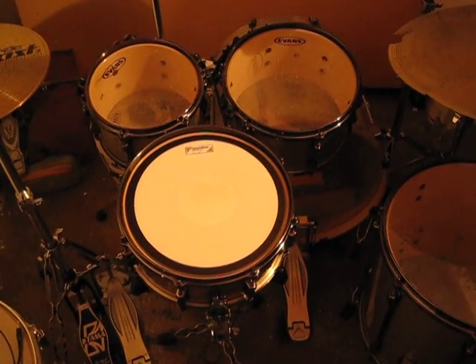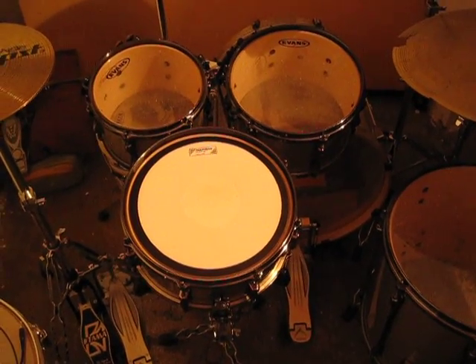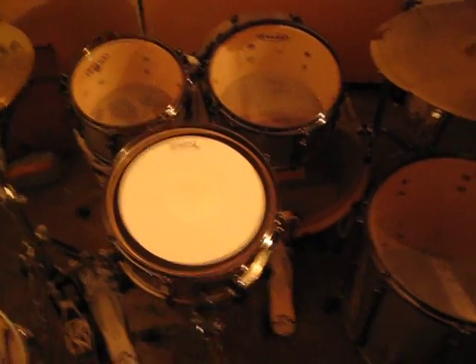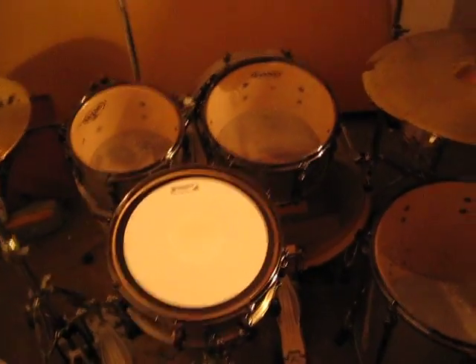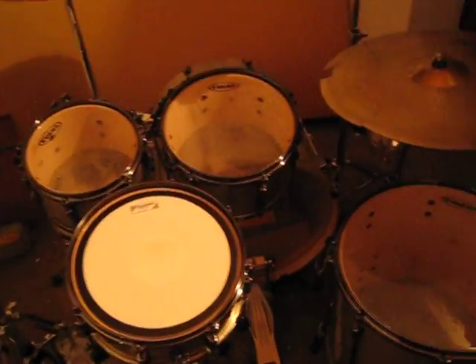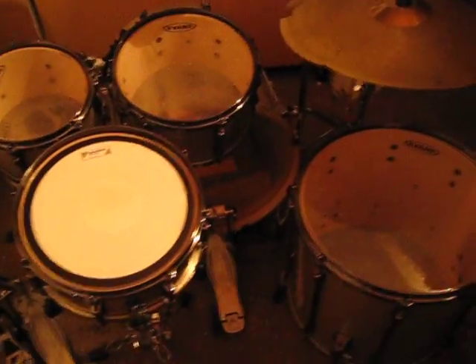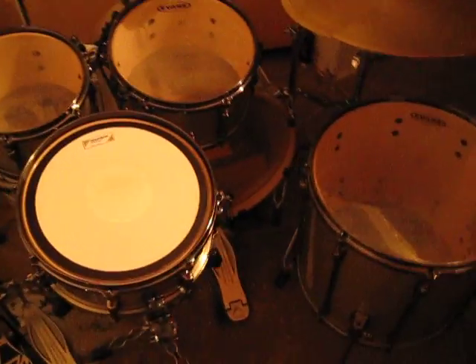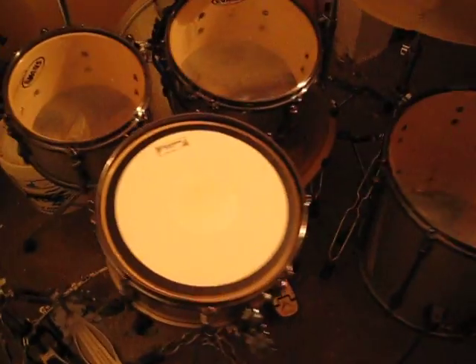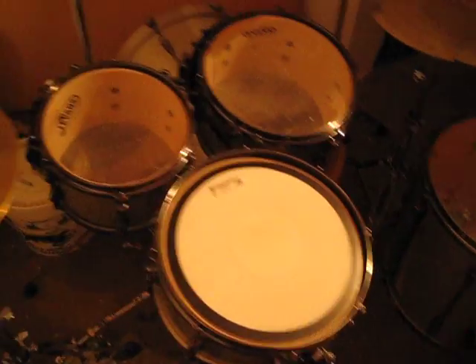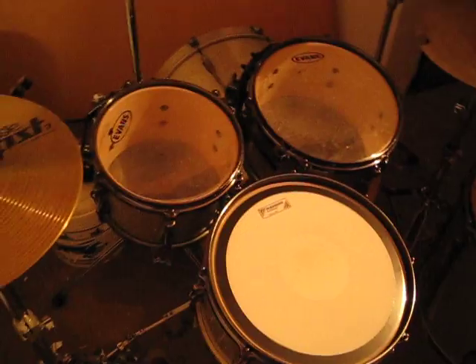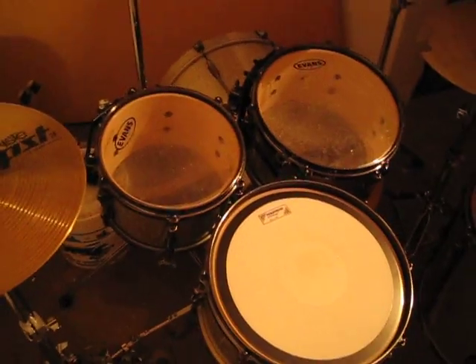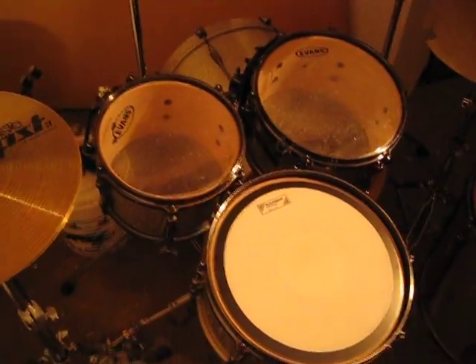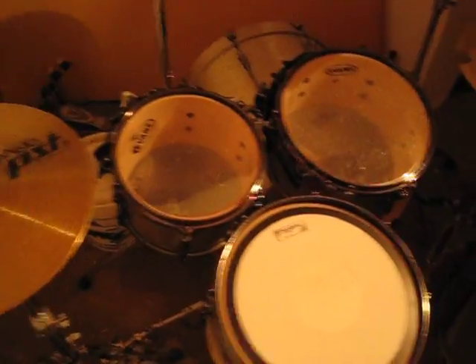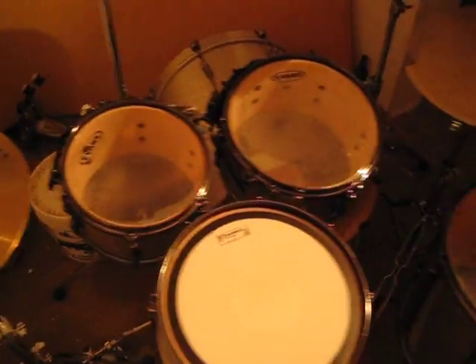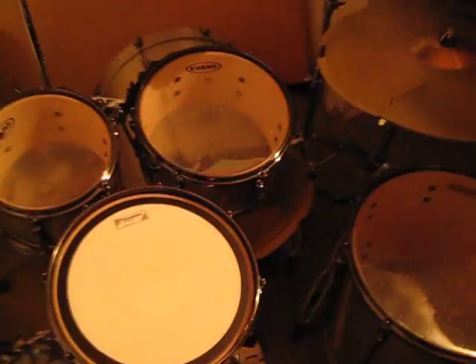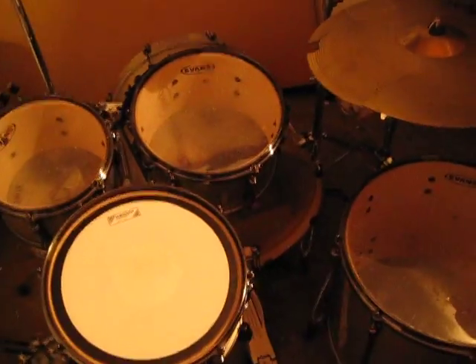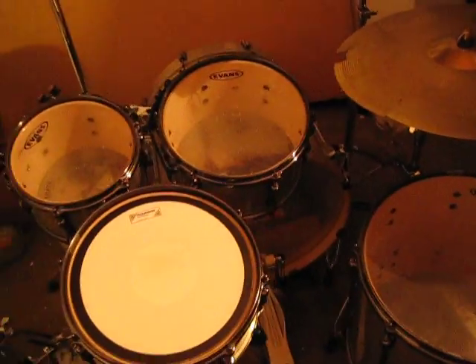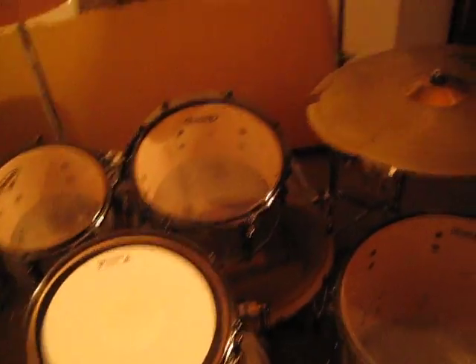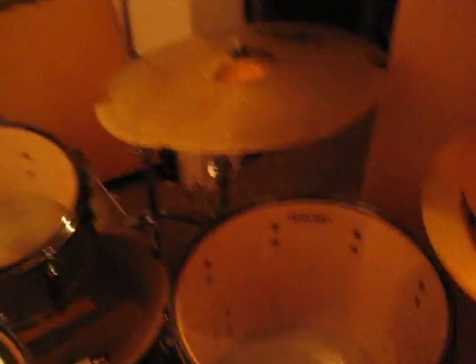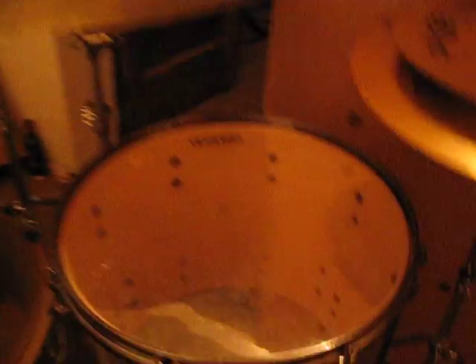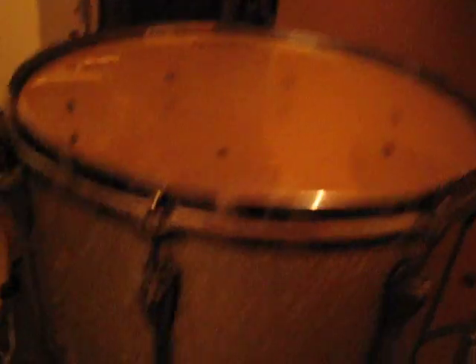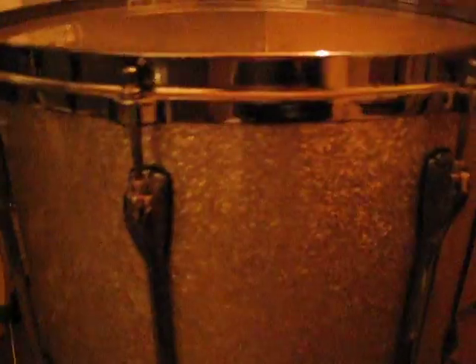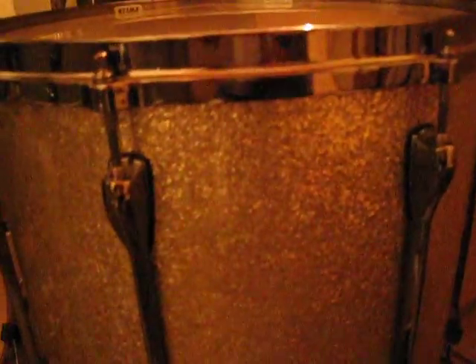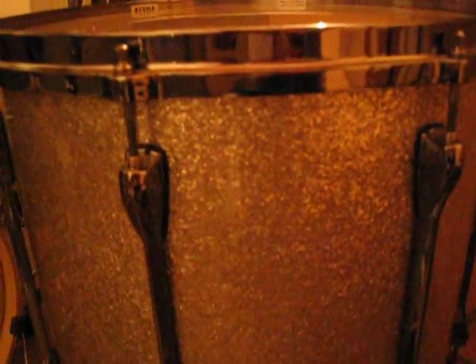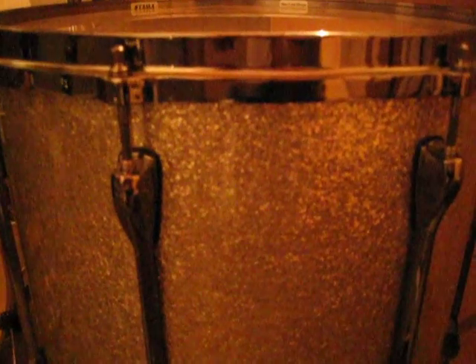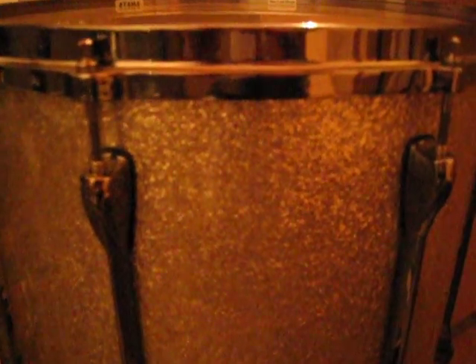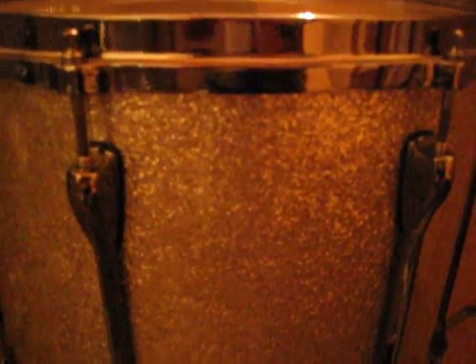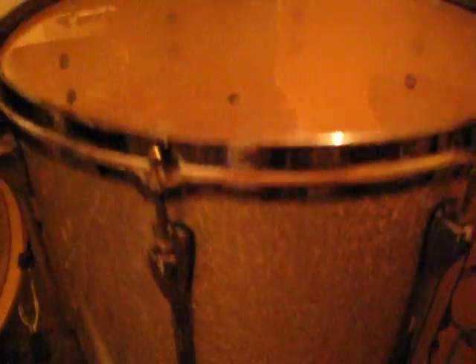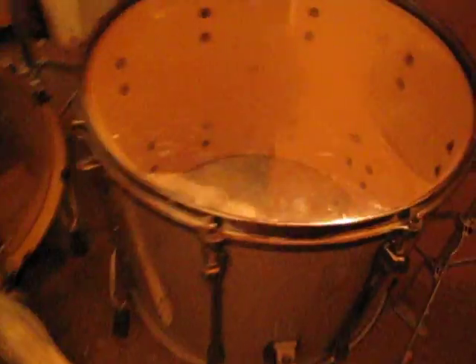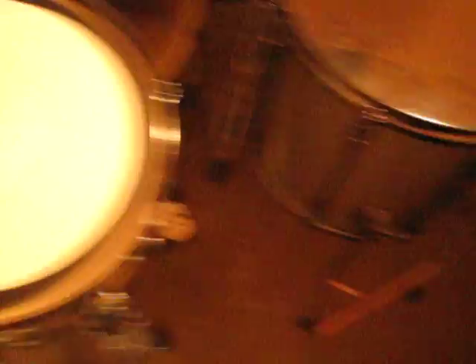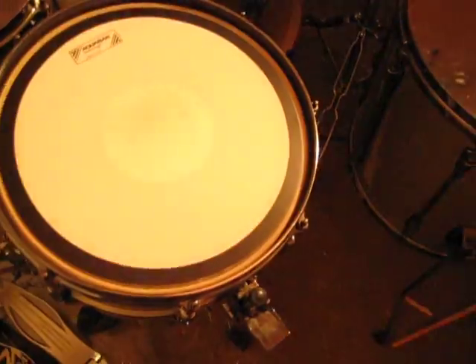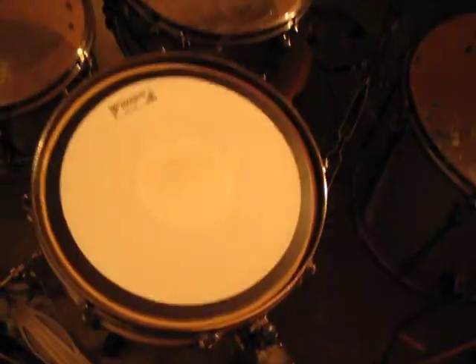Hey YouTube, I was asked to do a quick tour of my drum set so here it is. I've got a very nice Tama Superstar Hyperdrive 5-piece kit with a really nice wrap finish onto the sizes of the drums.